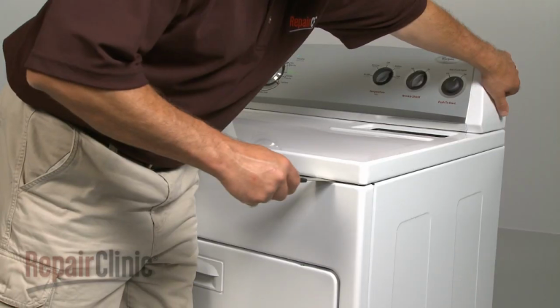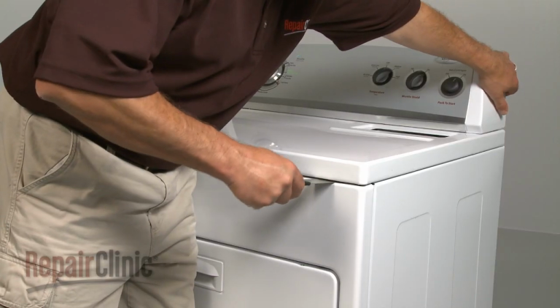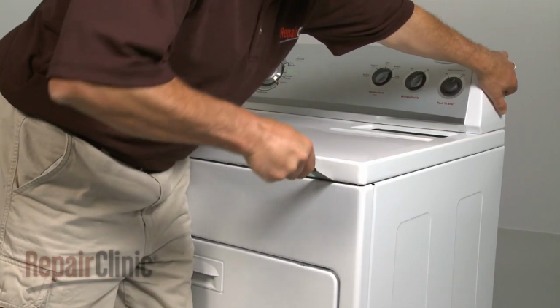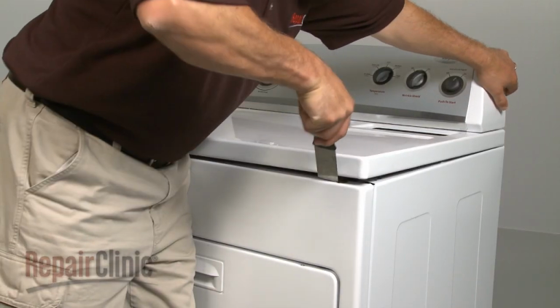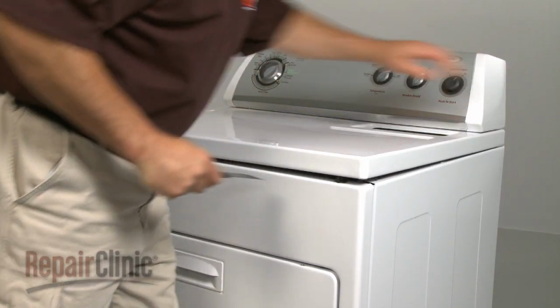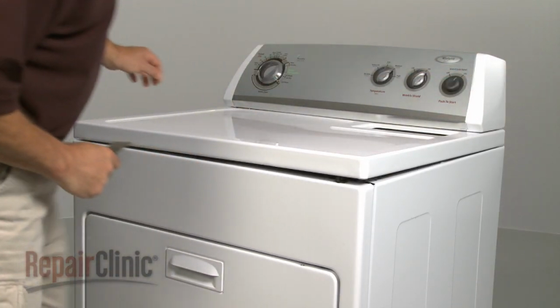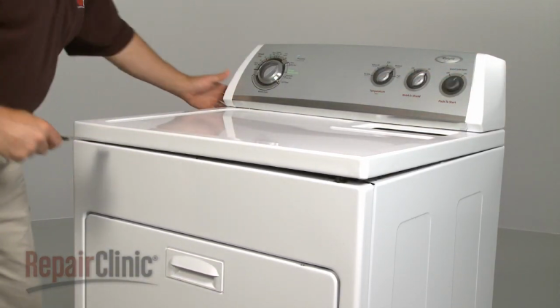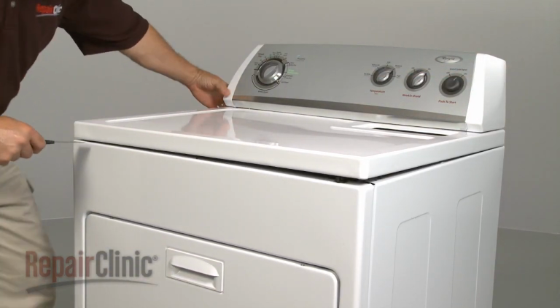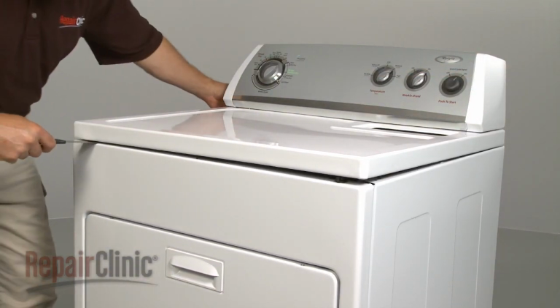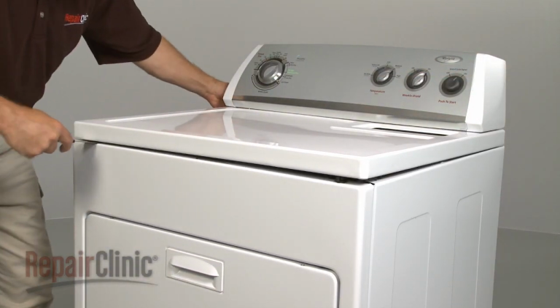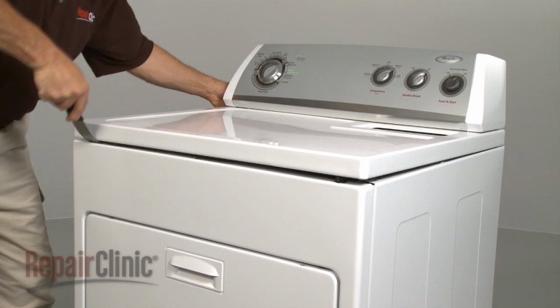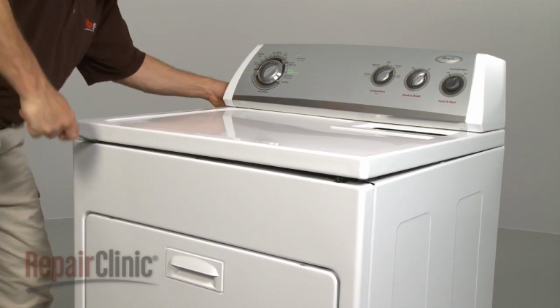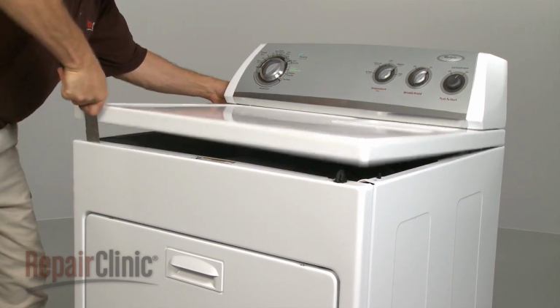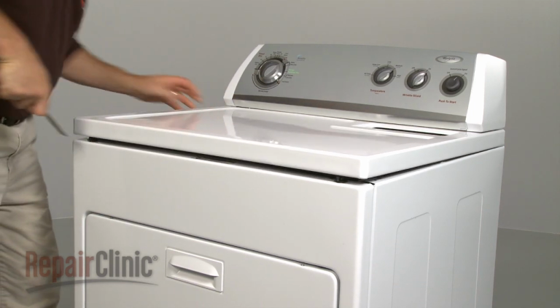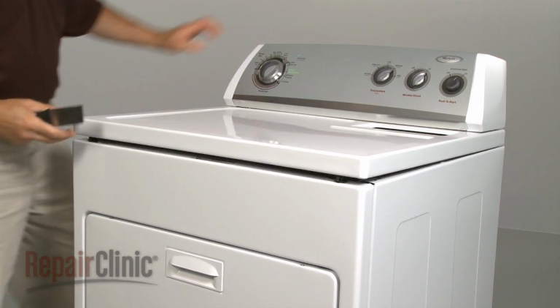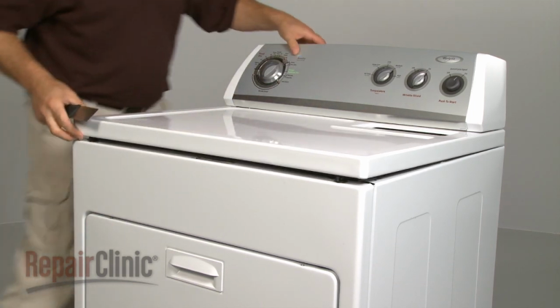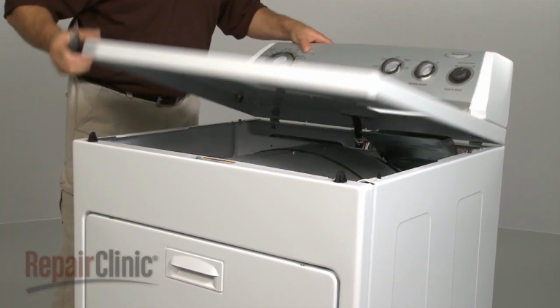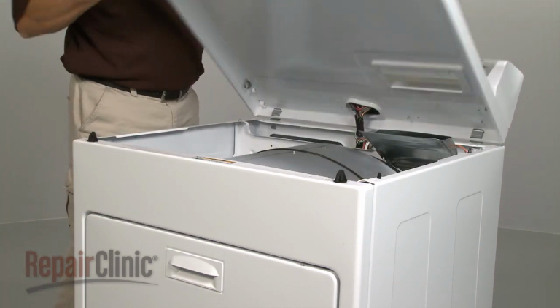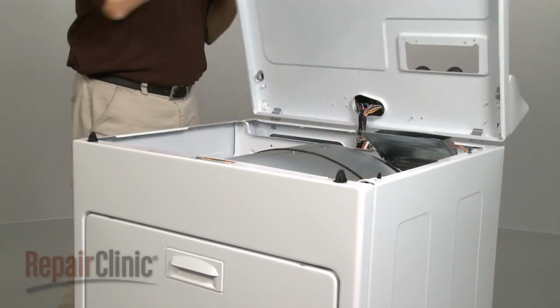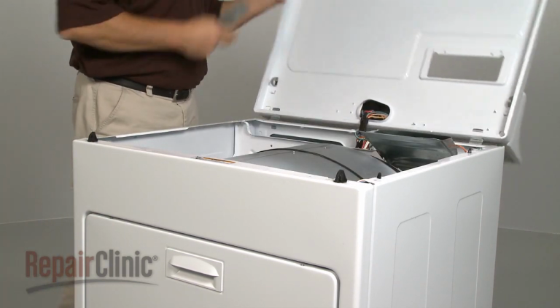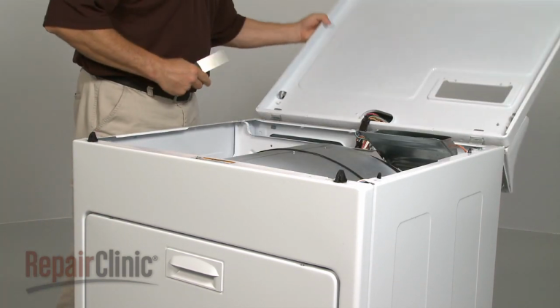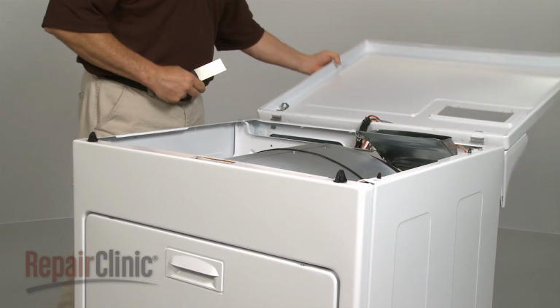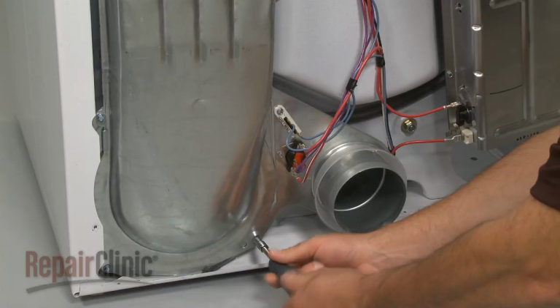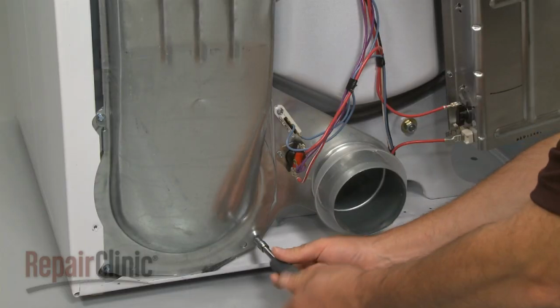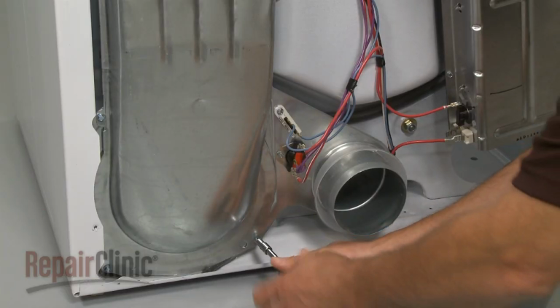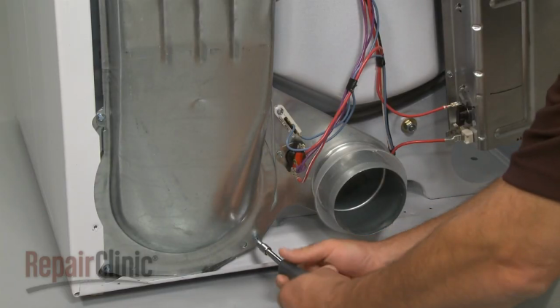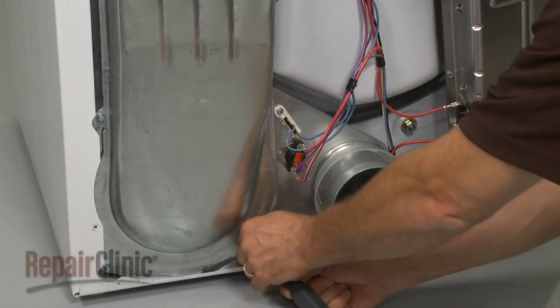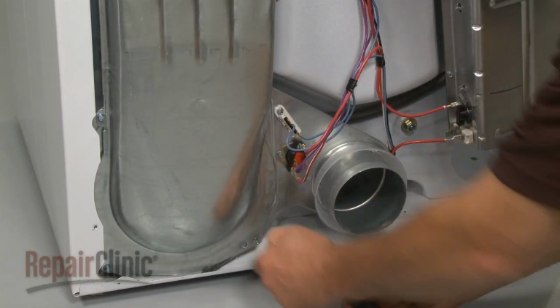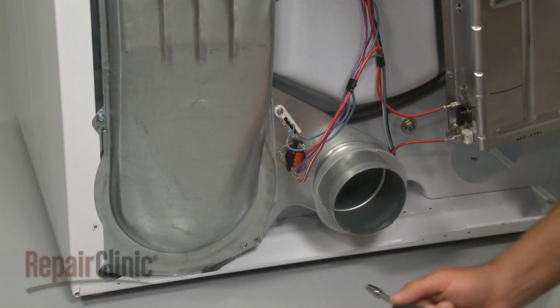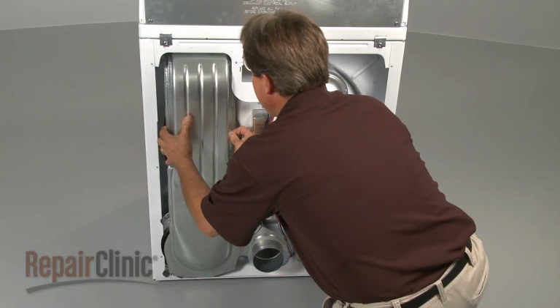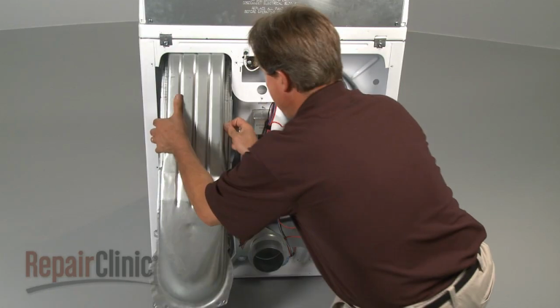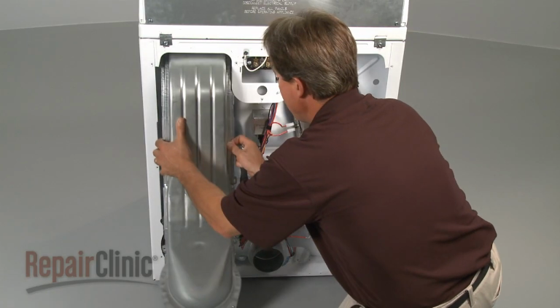Insert a putty knife under the front of the main top to release the two spring clips and rotate the top up. Remove the mounting screws and pull the lint housing out.